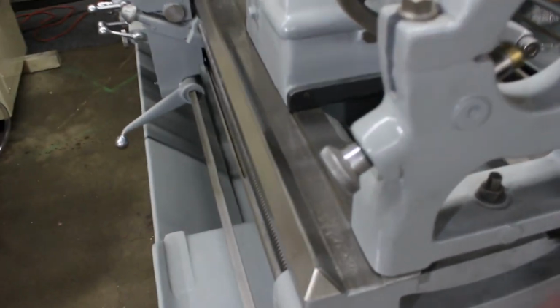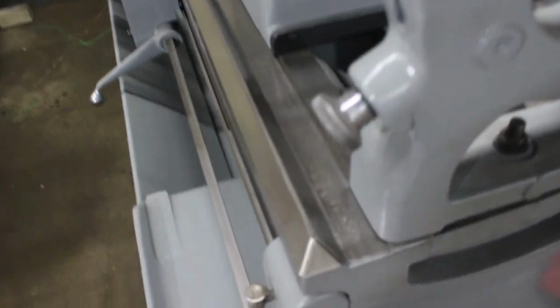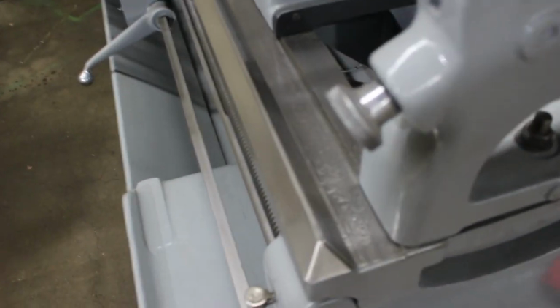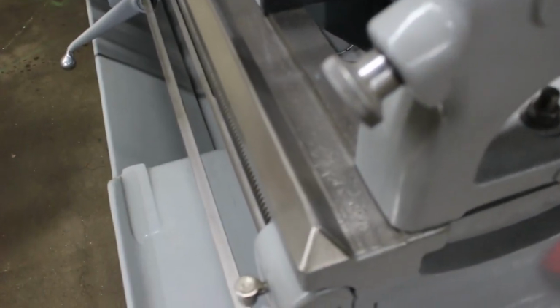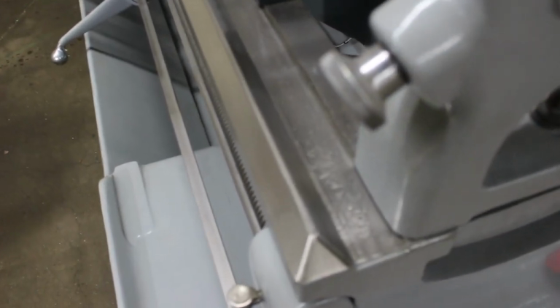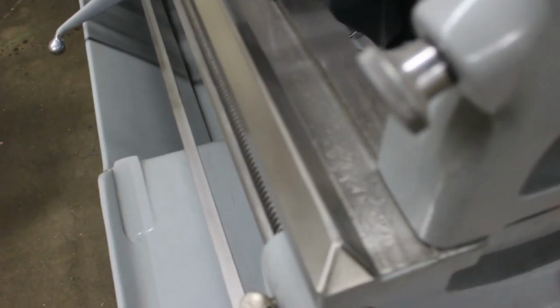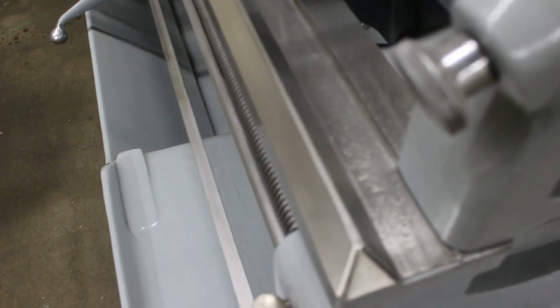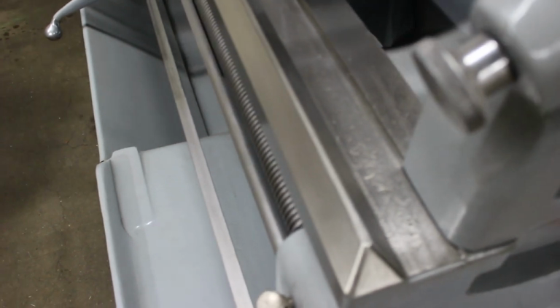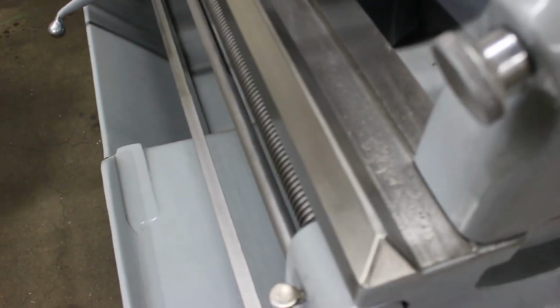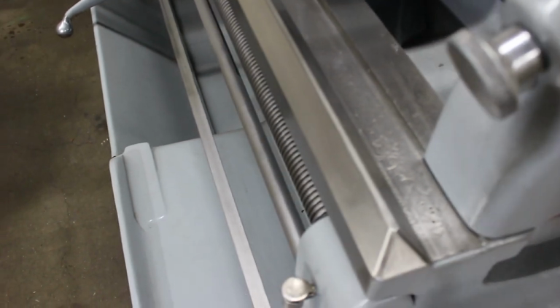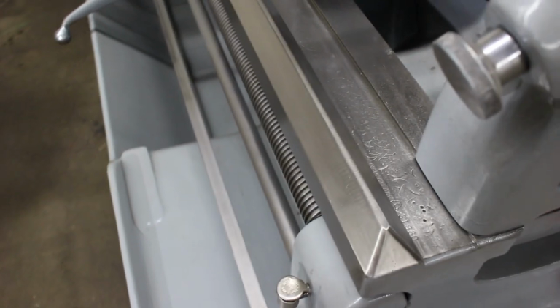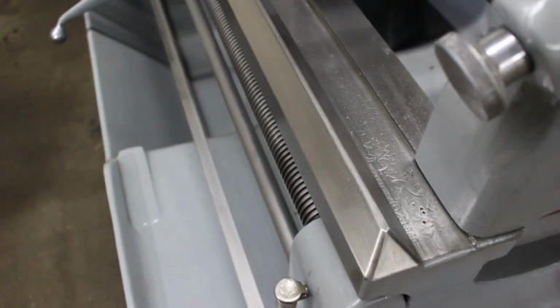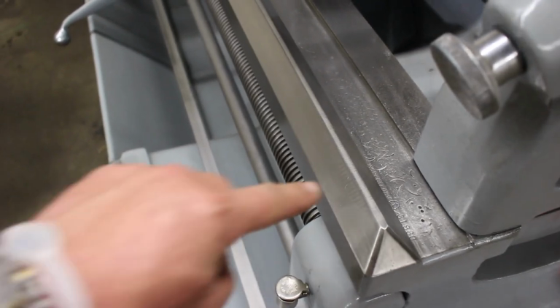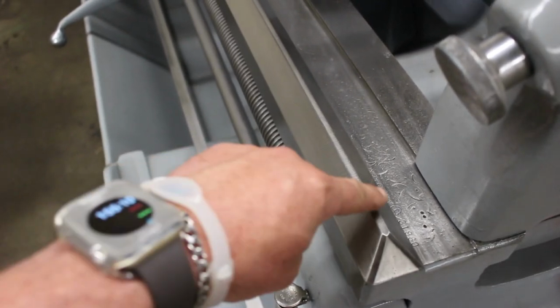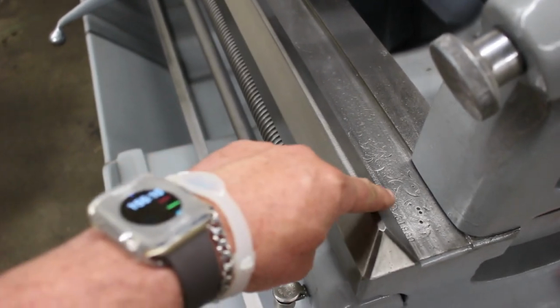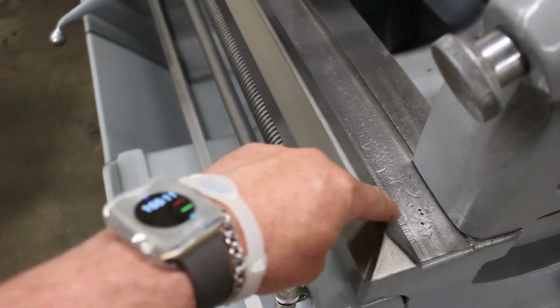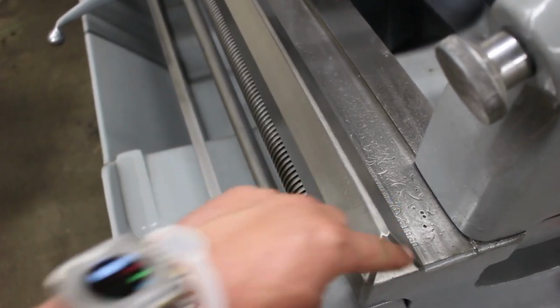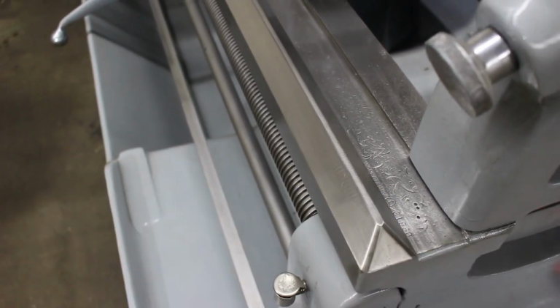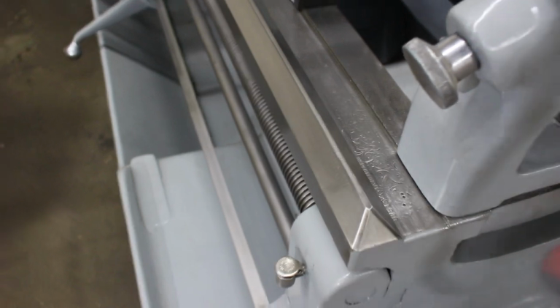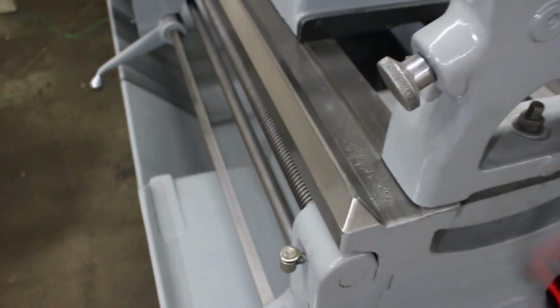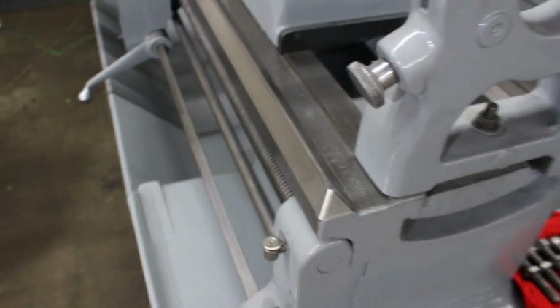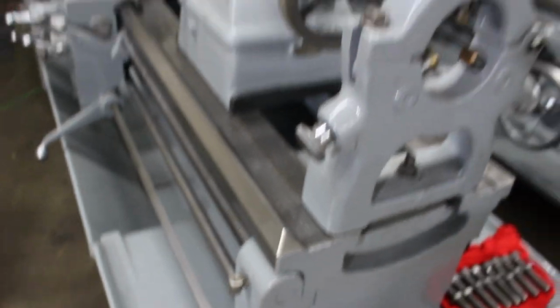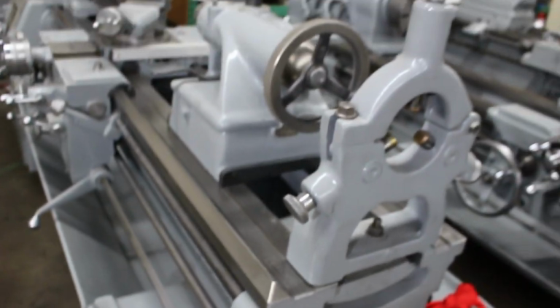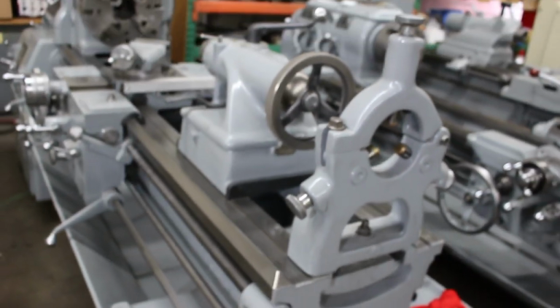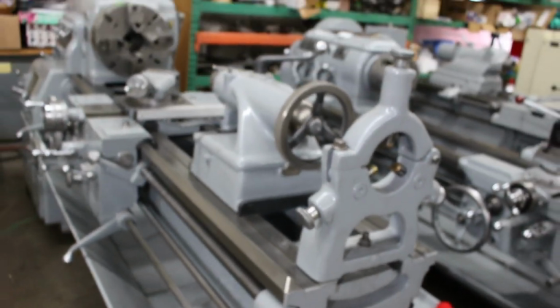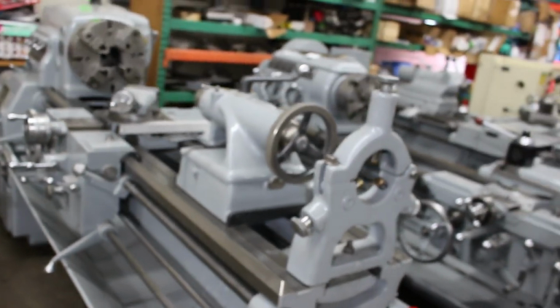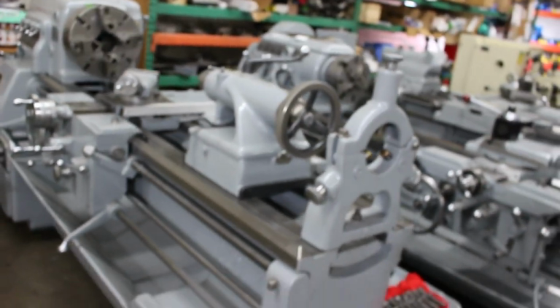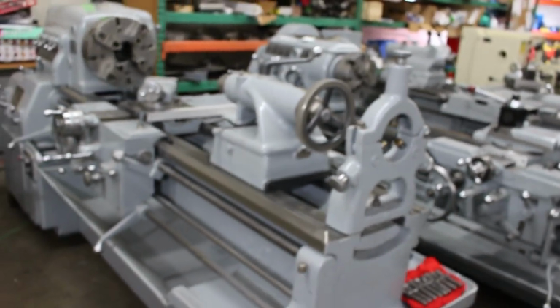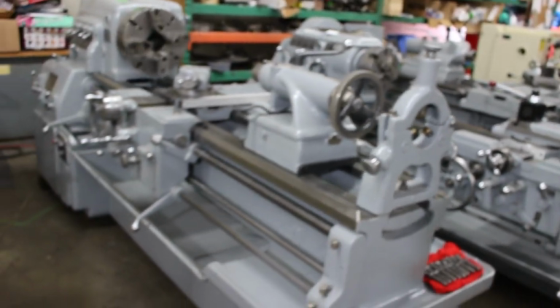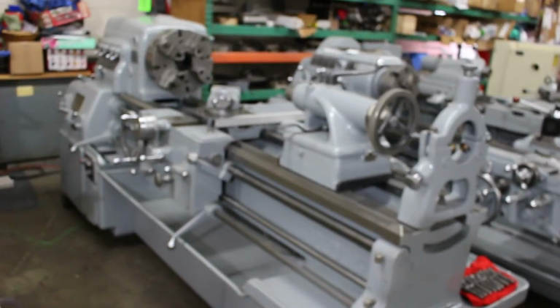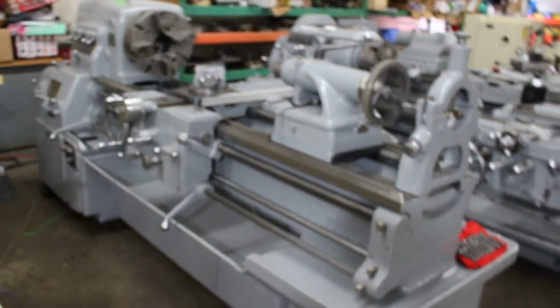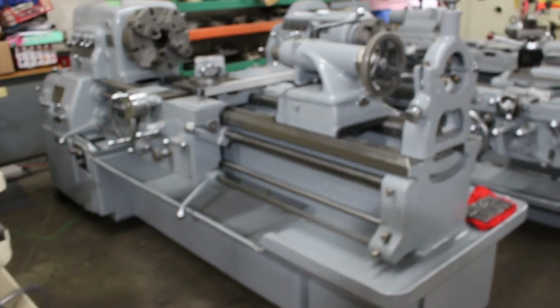Let's confirm that serial number right there for you — it's 31980. It's a 21x54. This is a Hardway machine. It has a new all two-axis DRO.